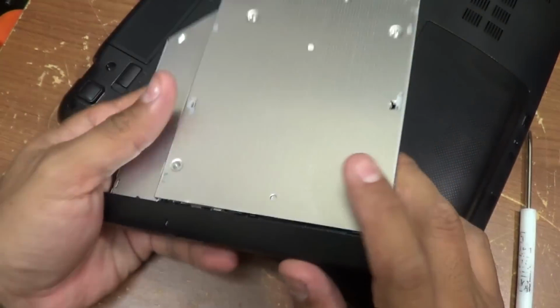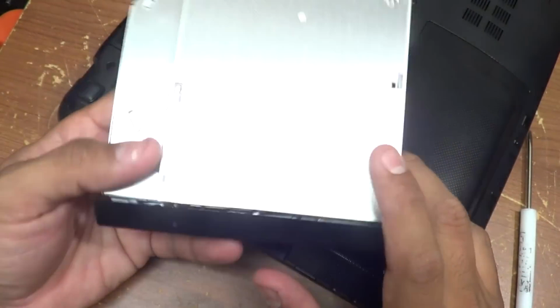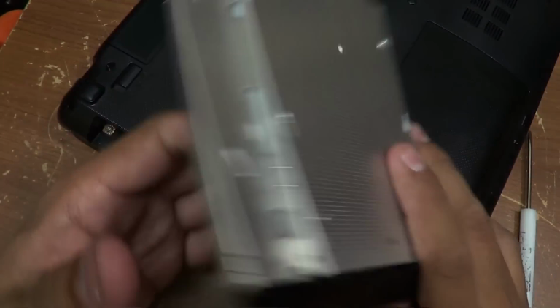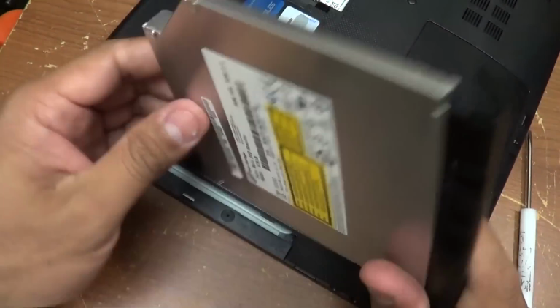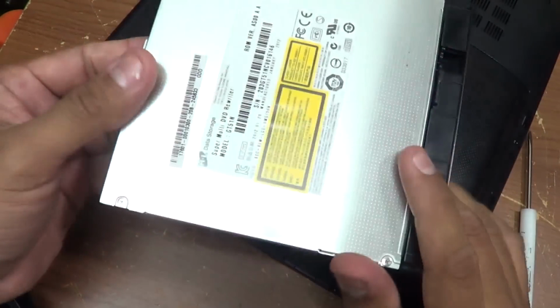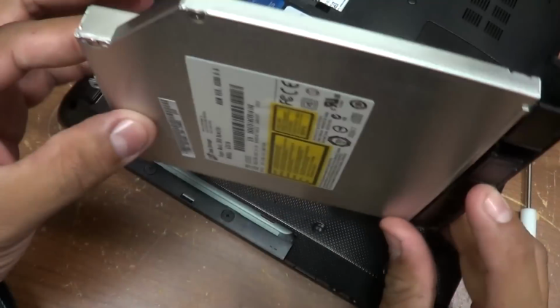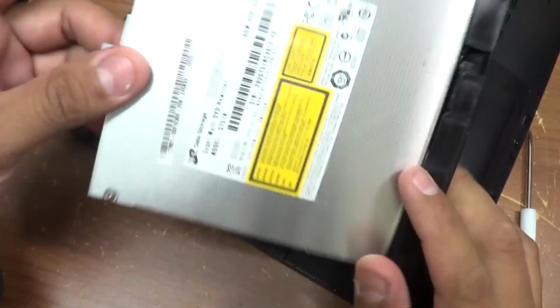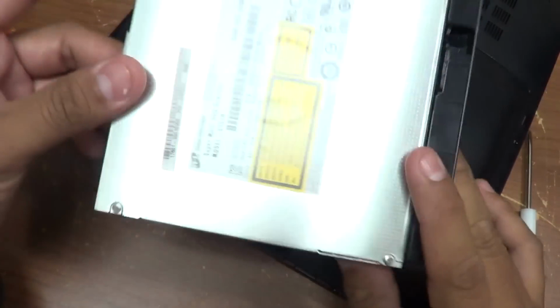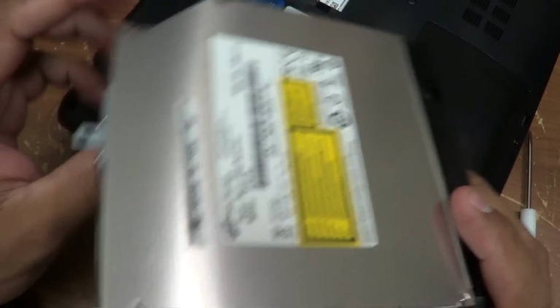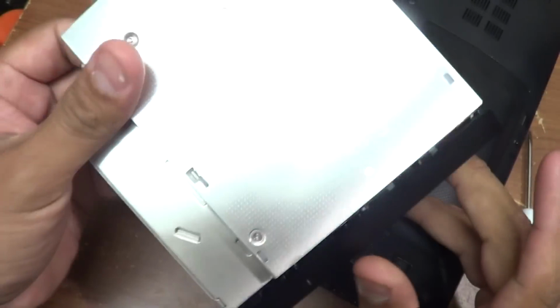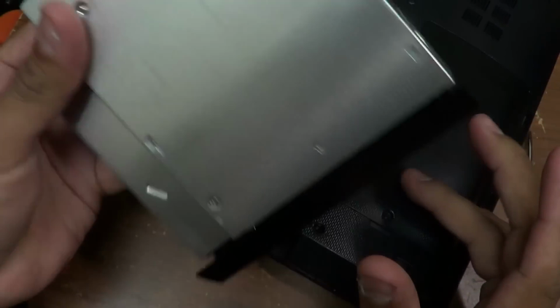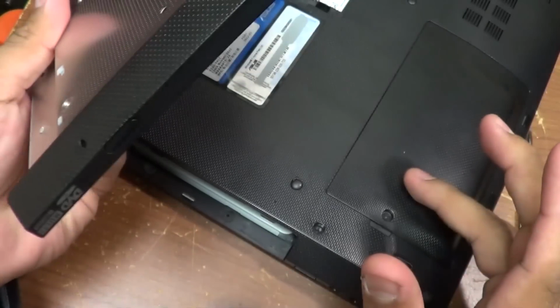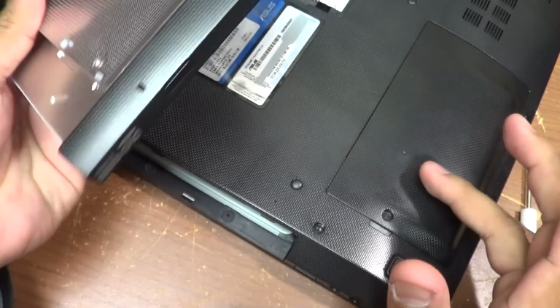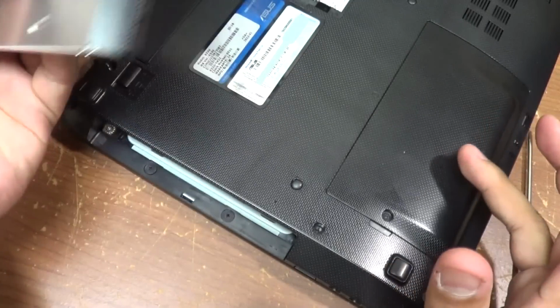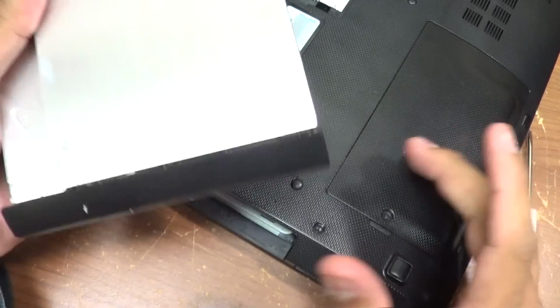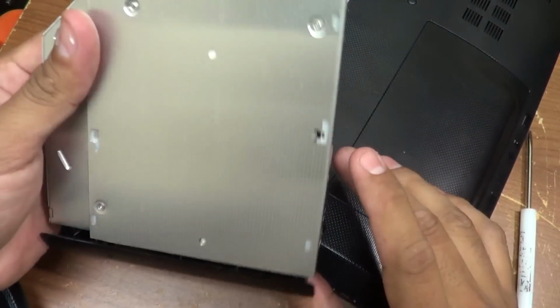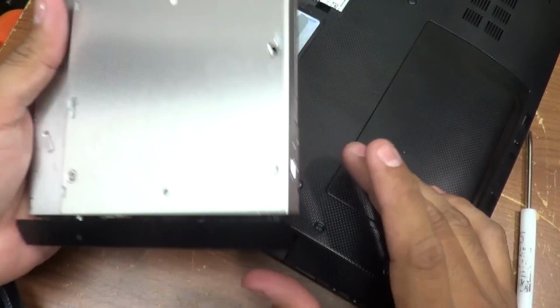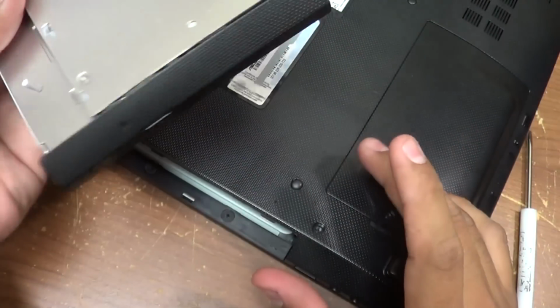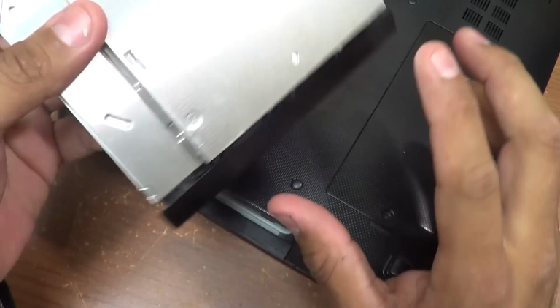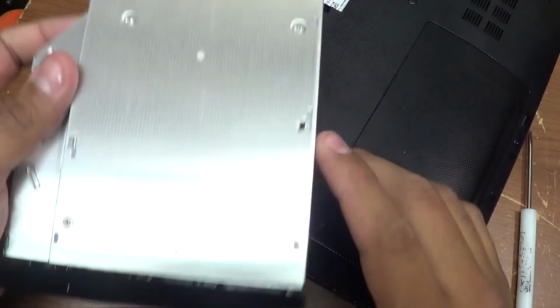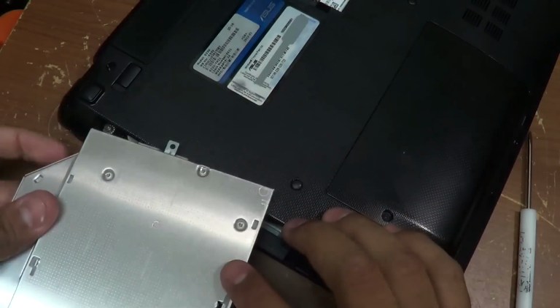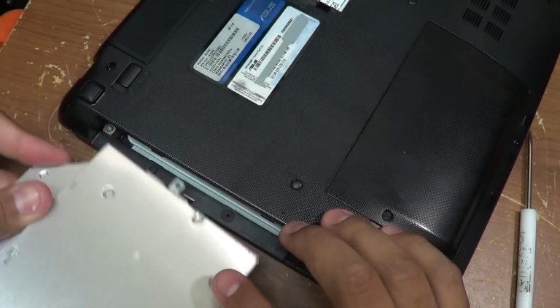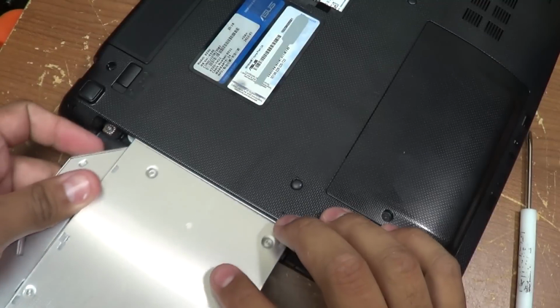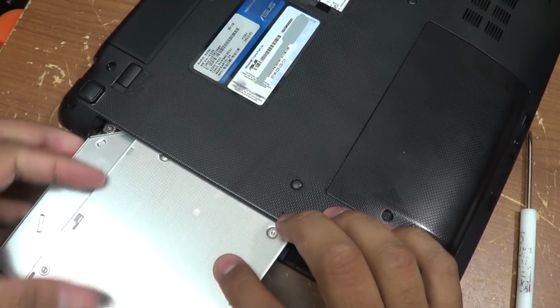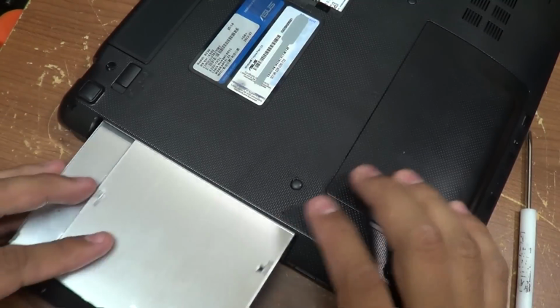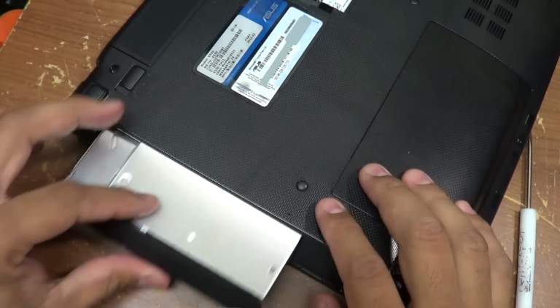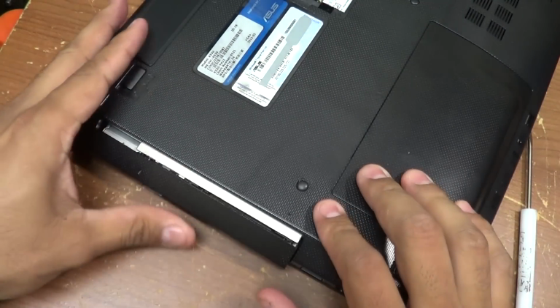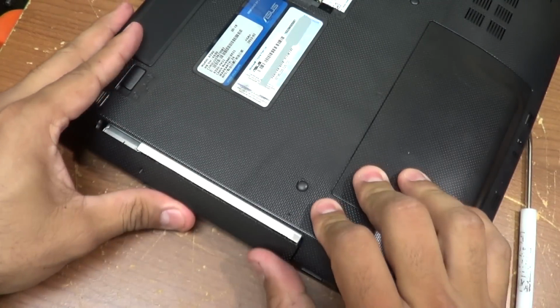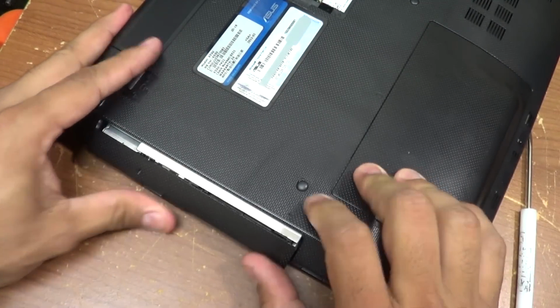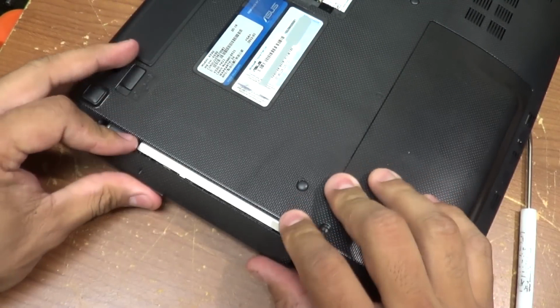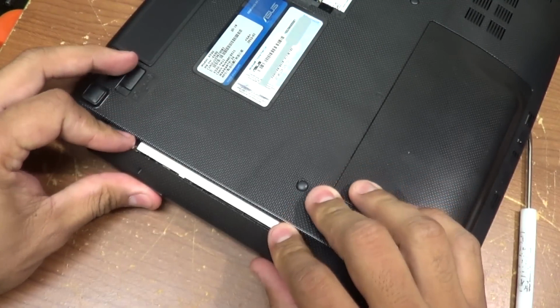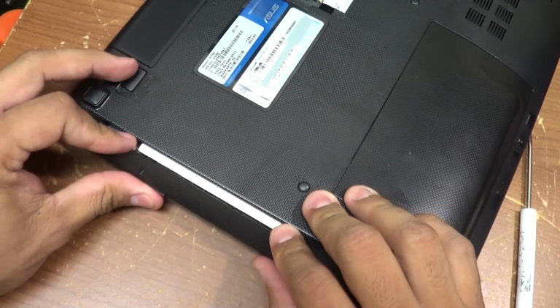To put back the replacement — the new one, let's assume this is a new one, new model — you do the exact same thing. Push it back in.